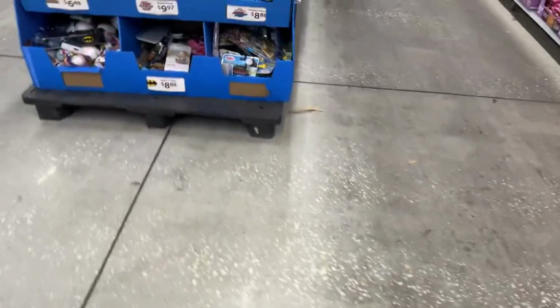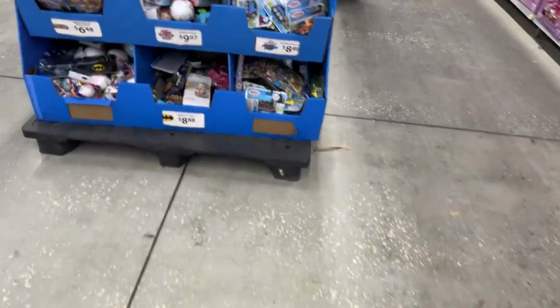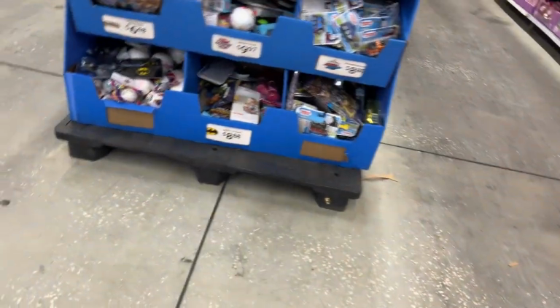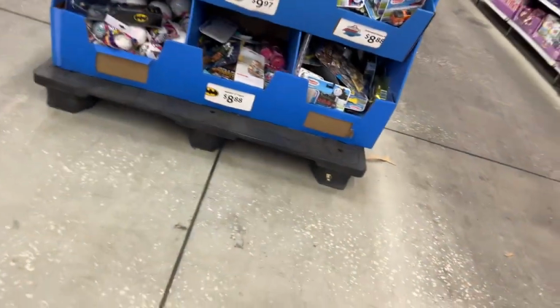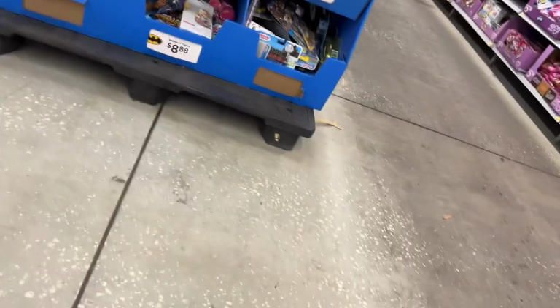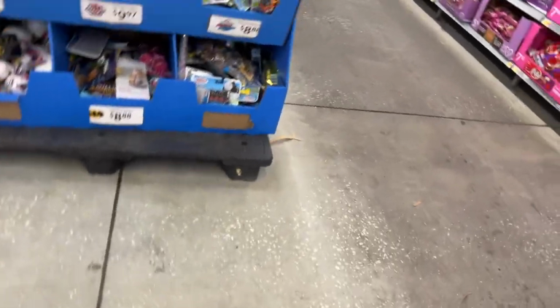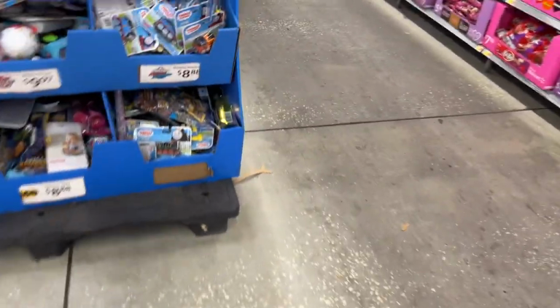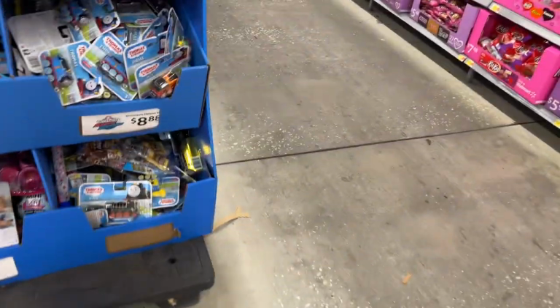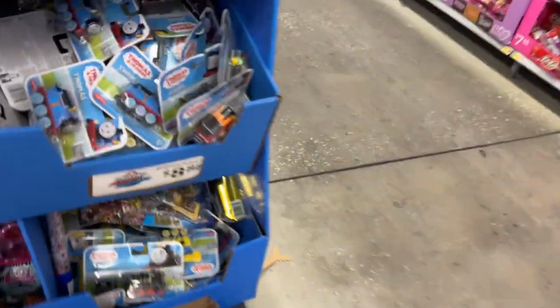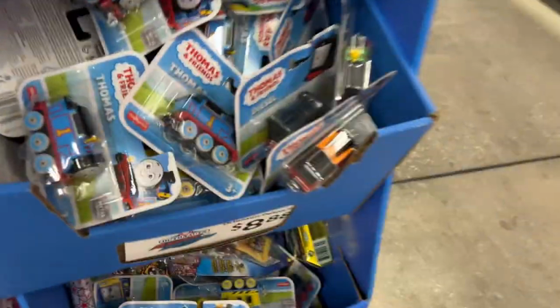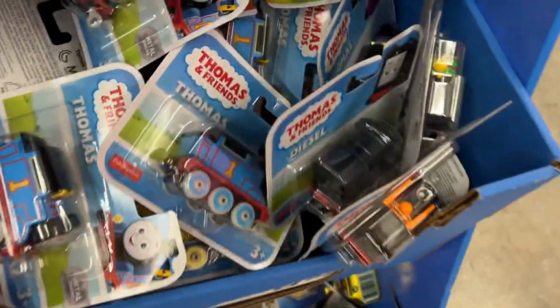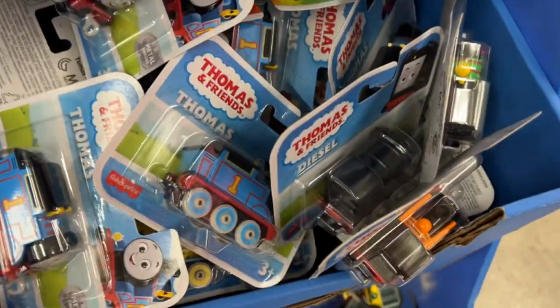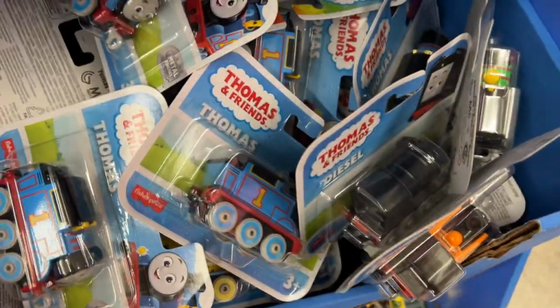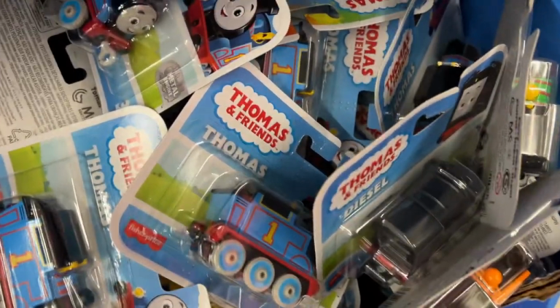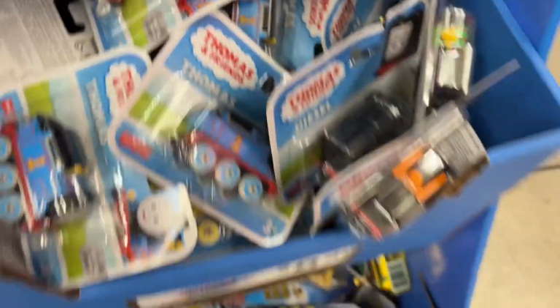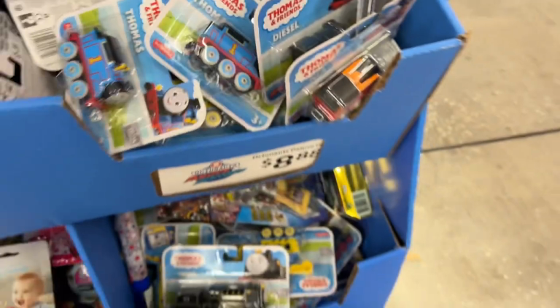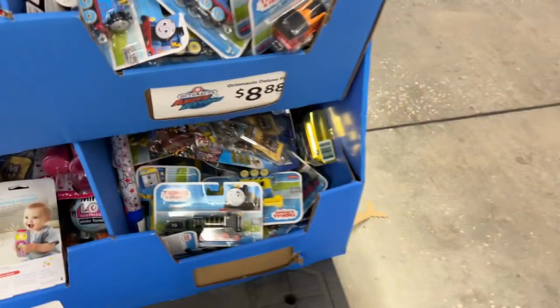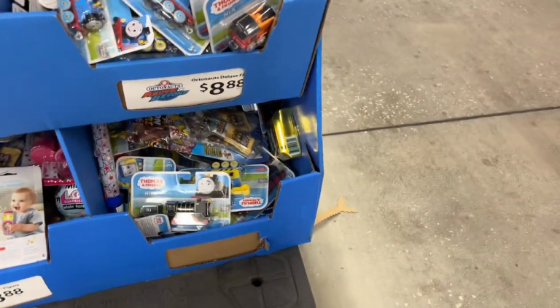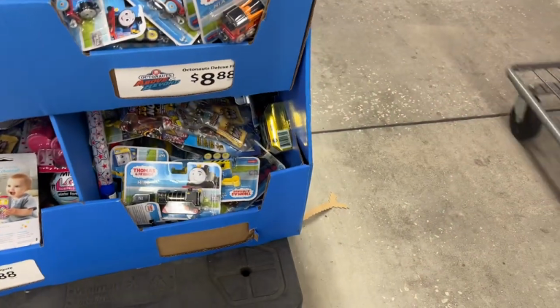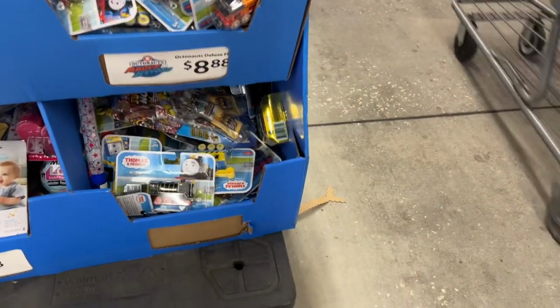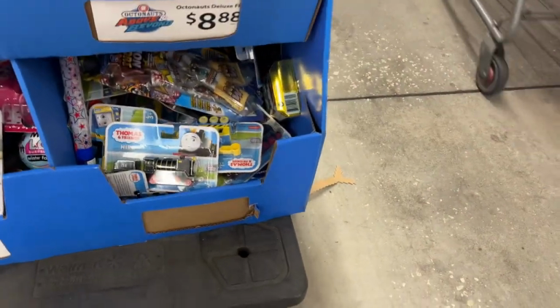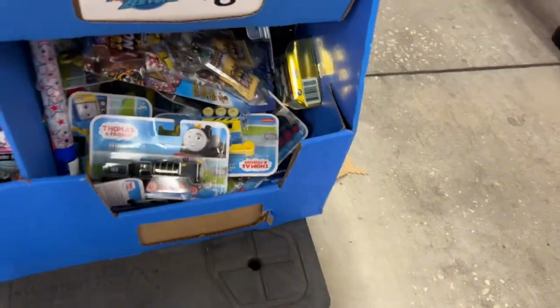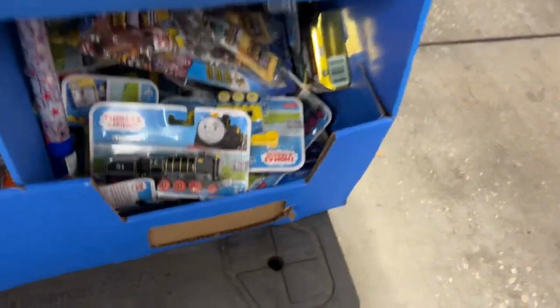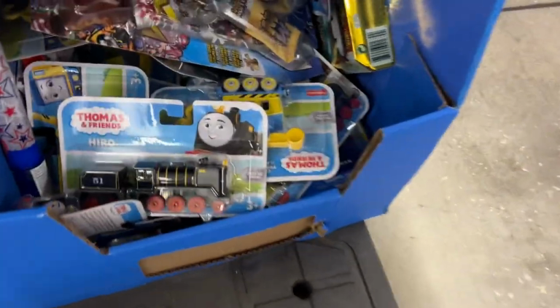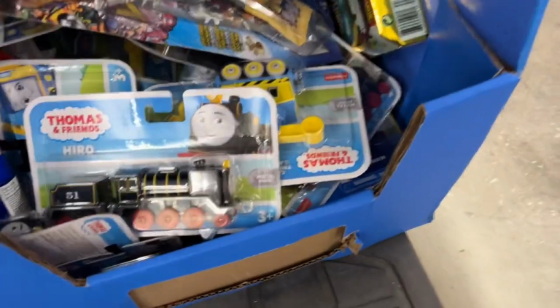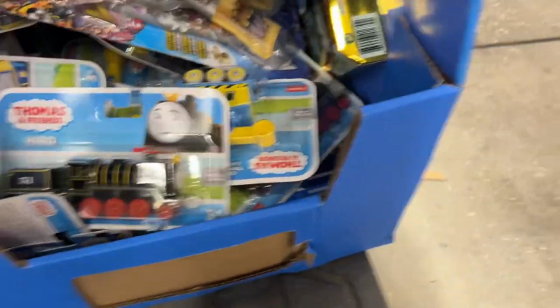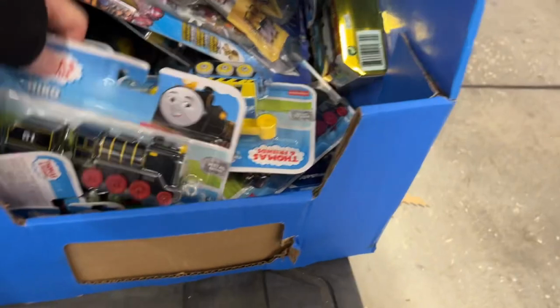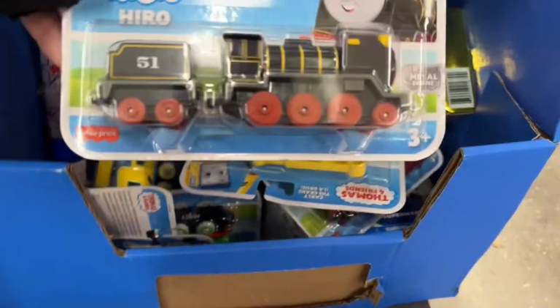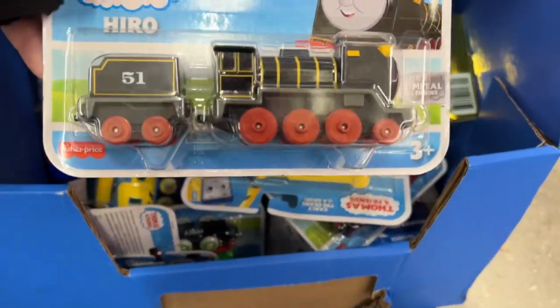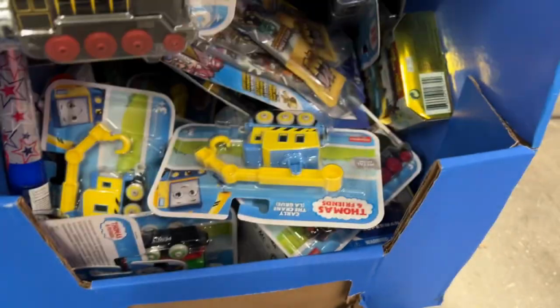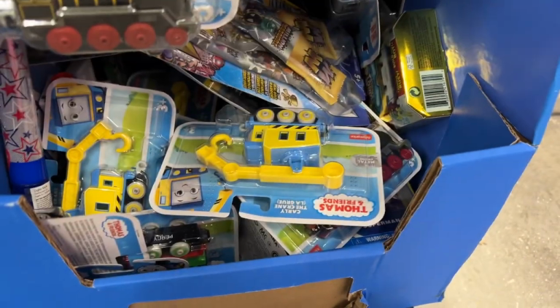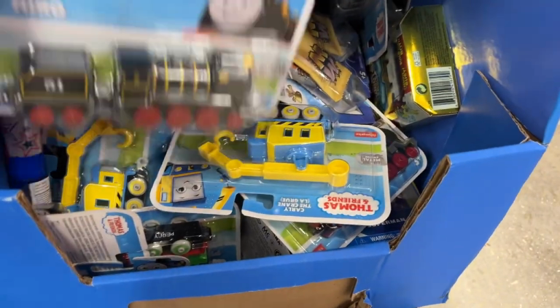Wow, I see the Thomas and Train stash now - there they are. Wow, they have tons of them. And look, they have like a longer pack here, like a longer two-pack where they bring an extra one. That's funny.